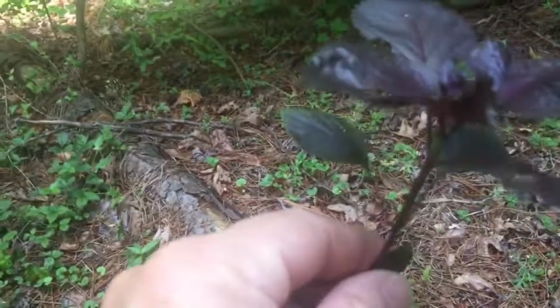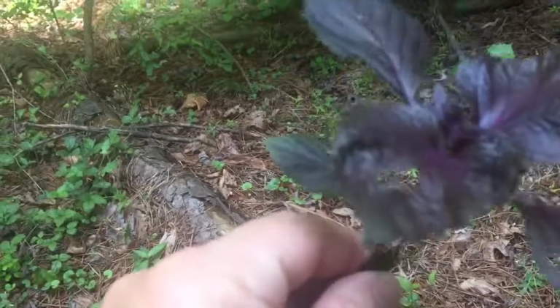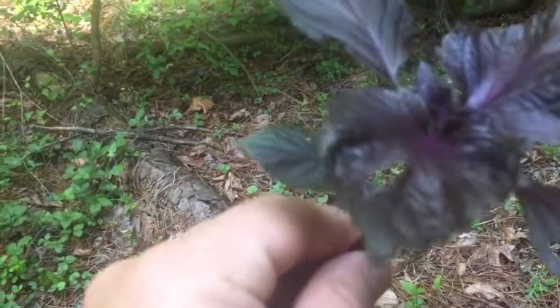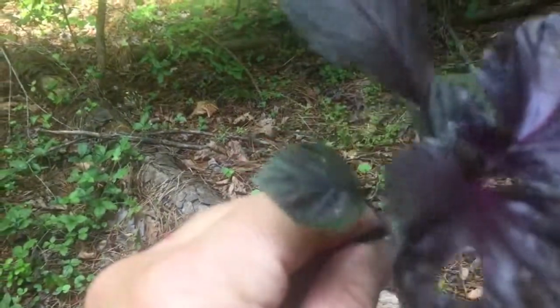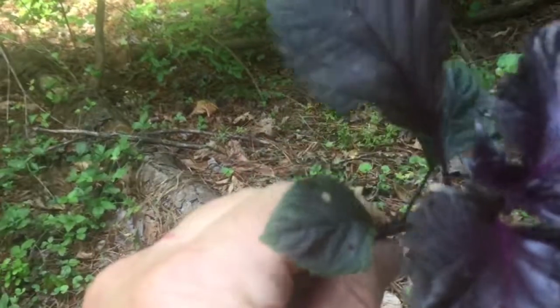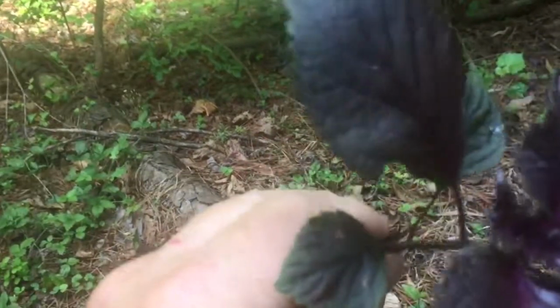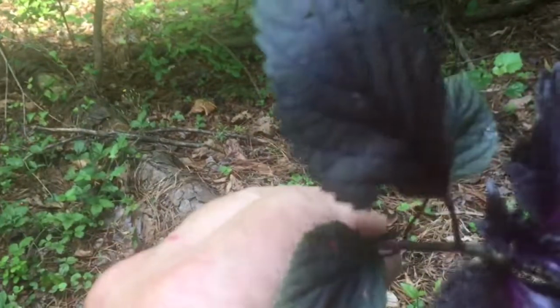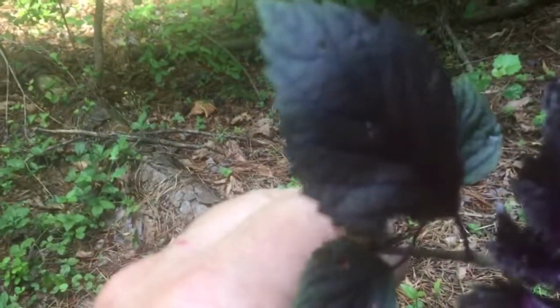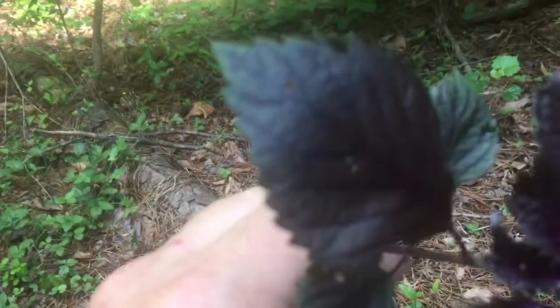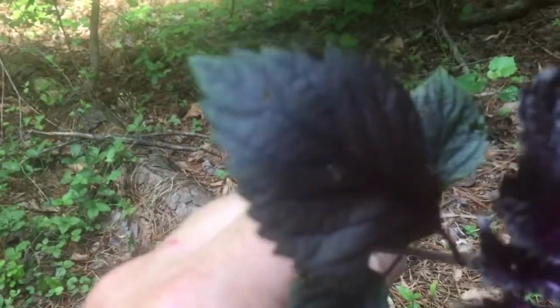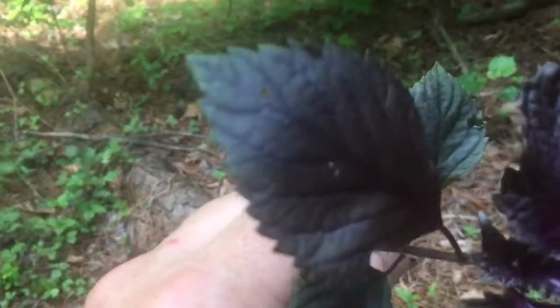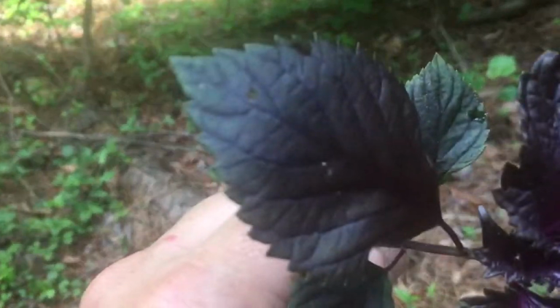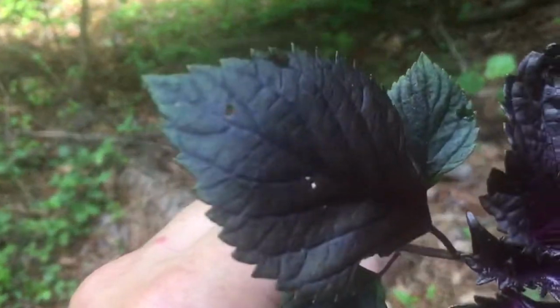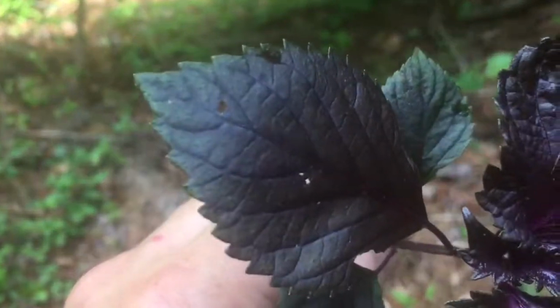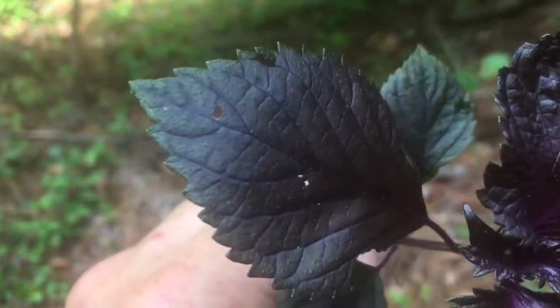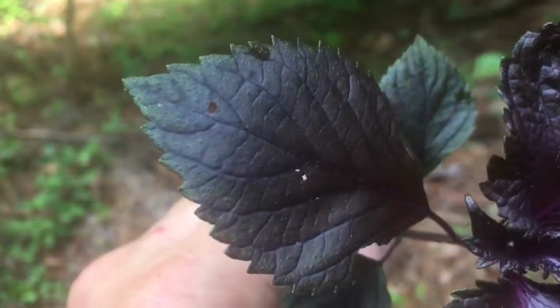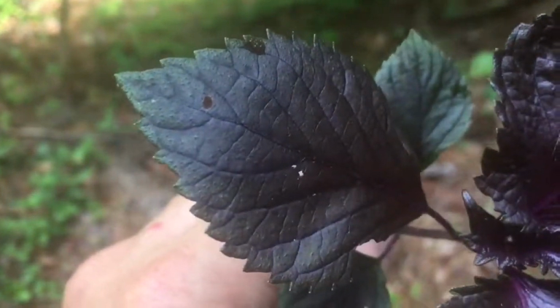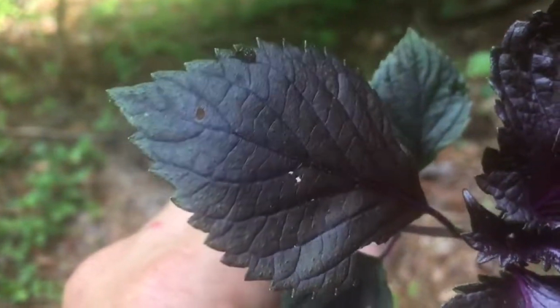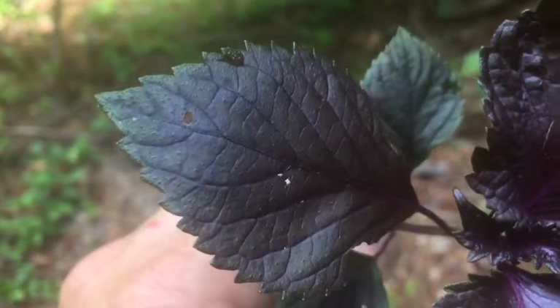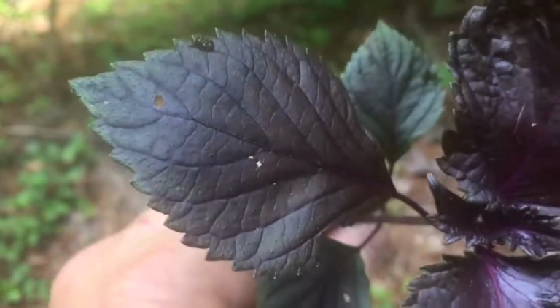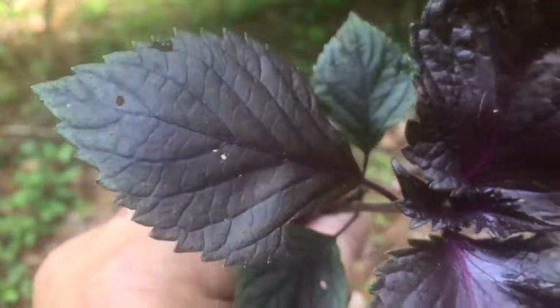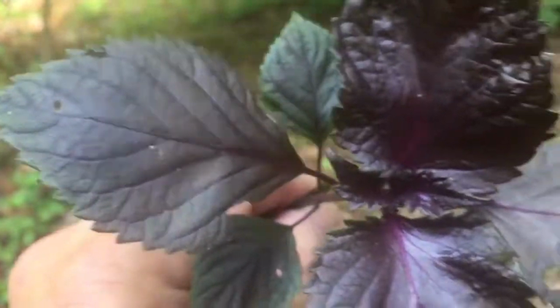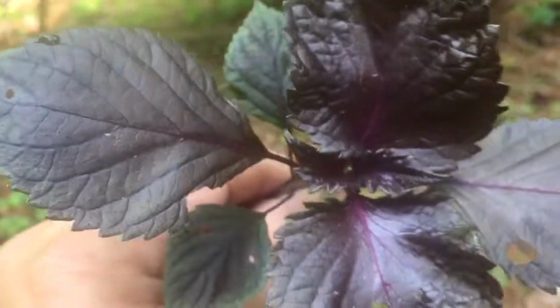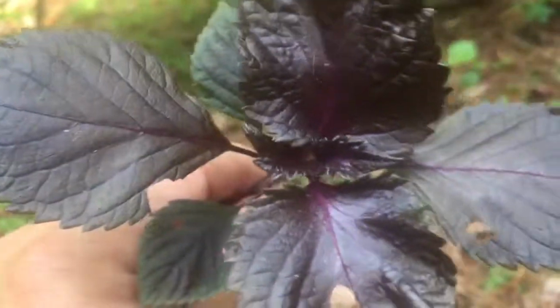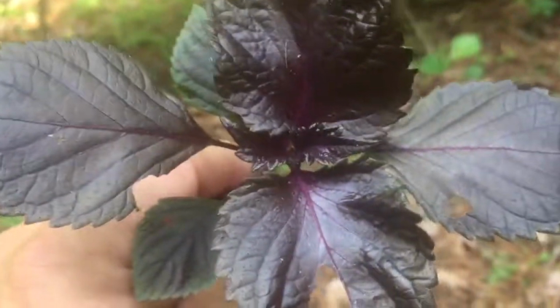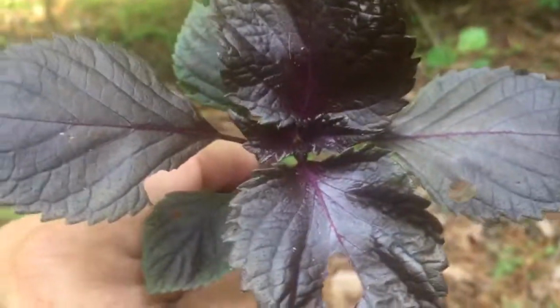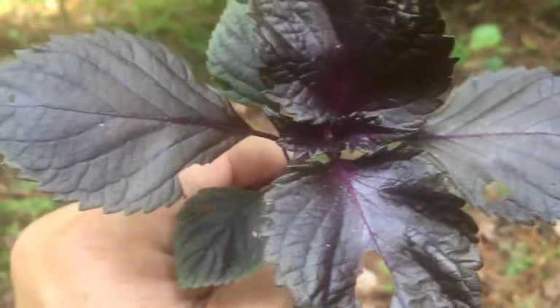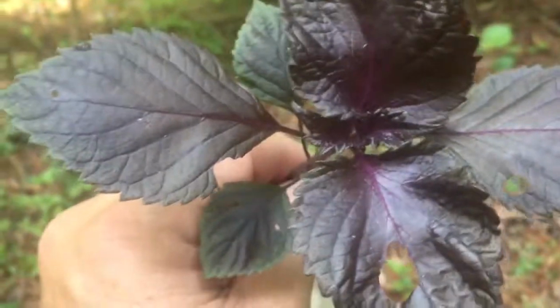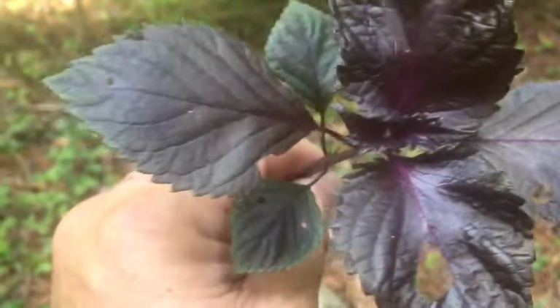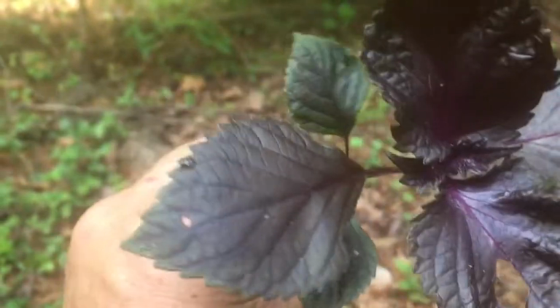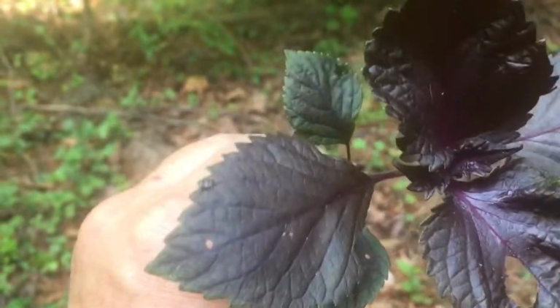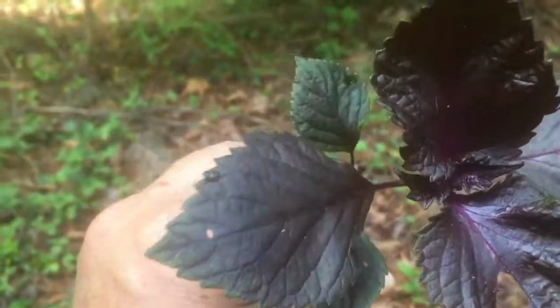I'm not an expert. You need to consult with a local expert before you go eating stuff, to see how the leaves do.